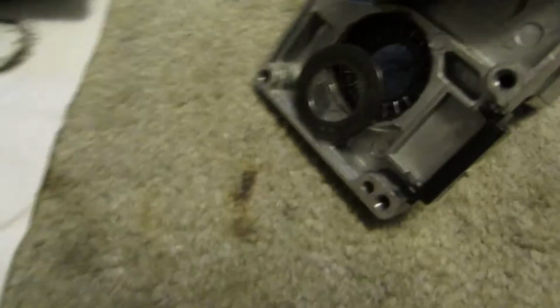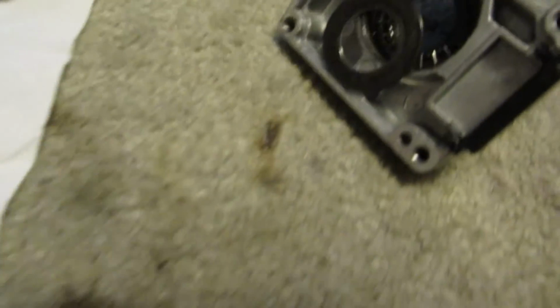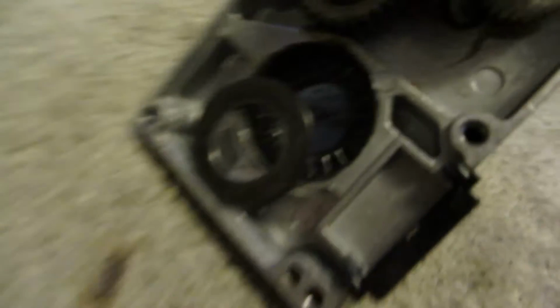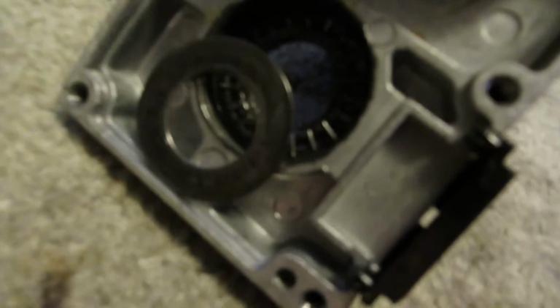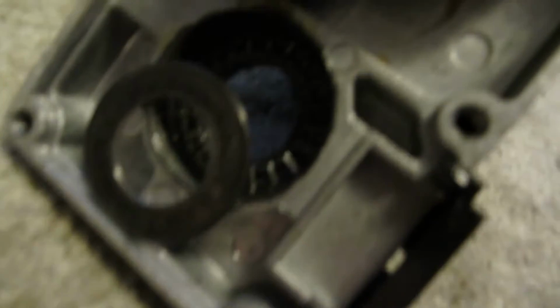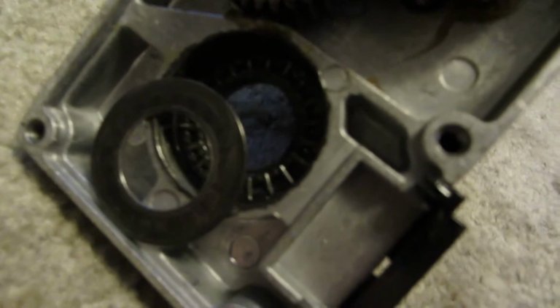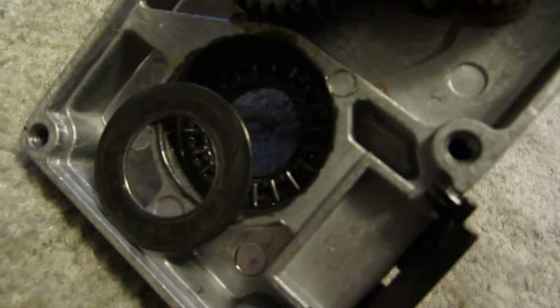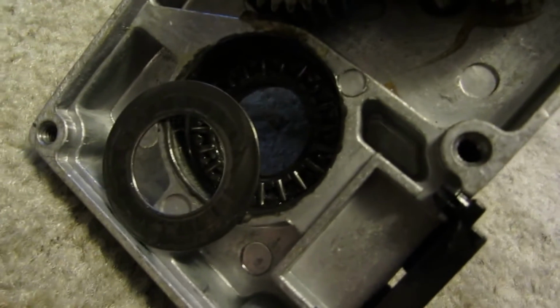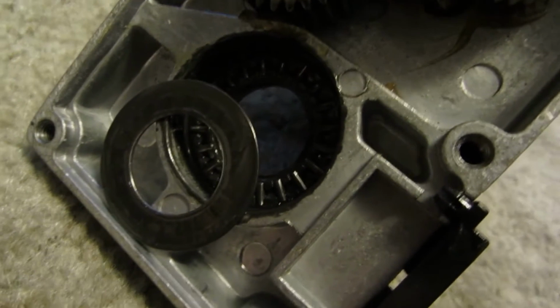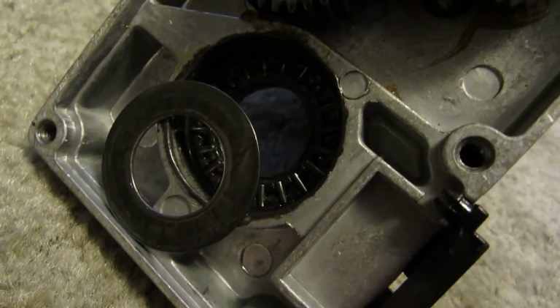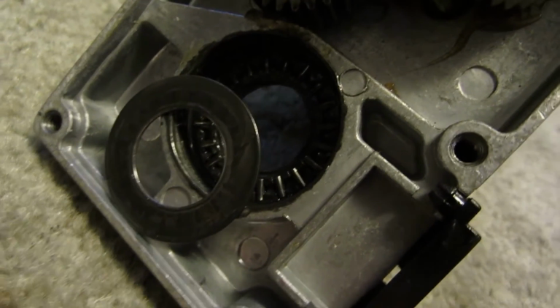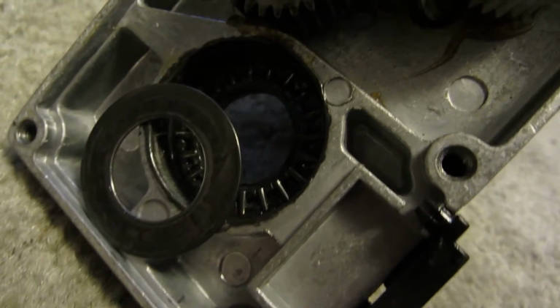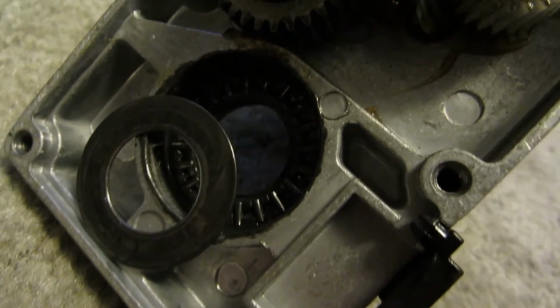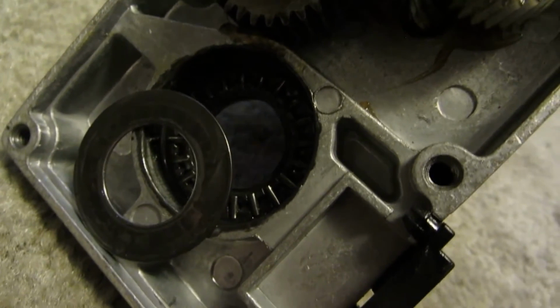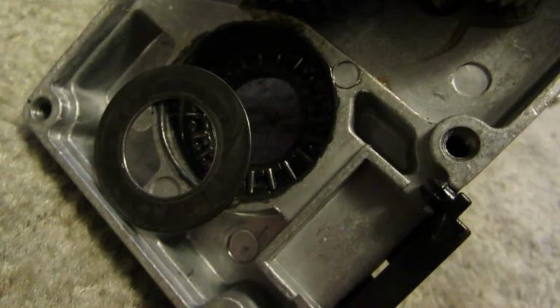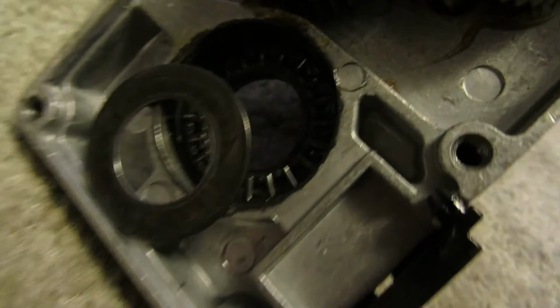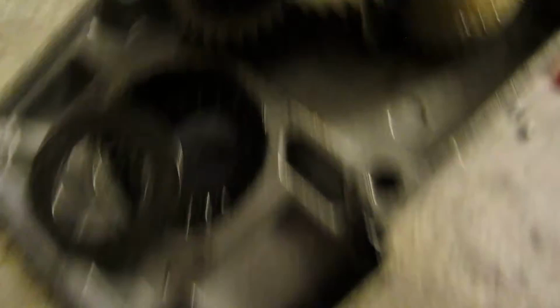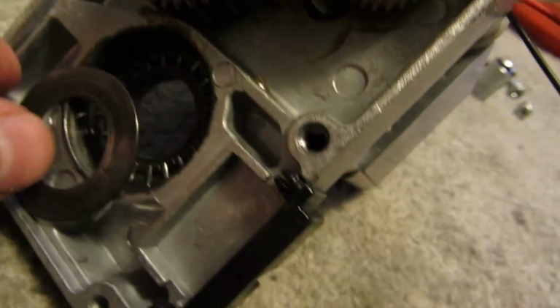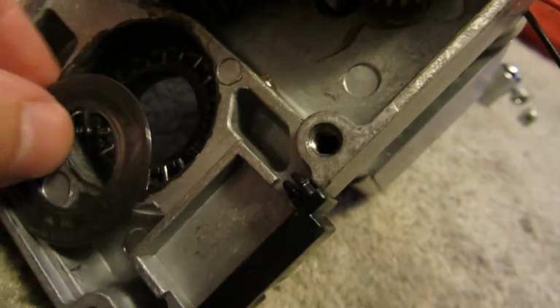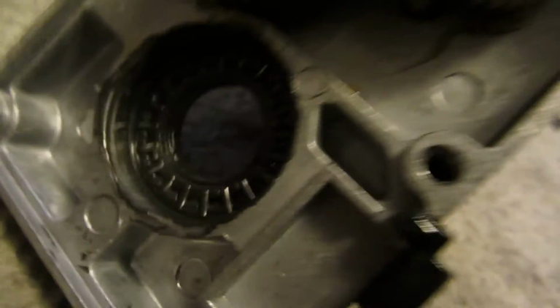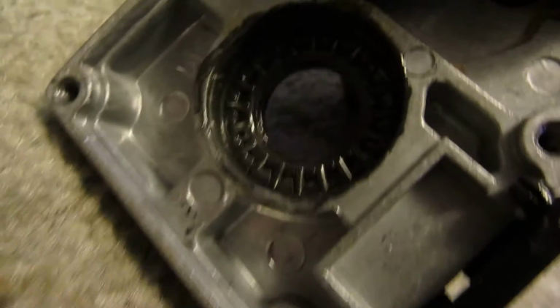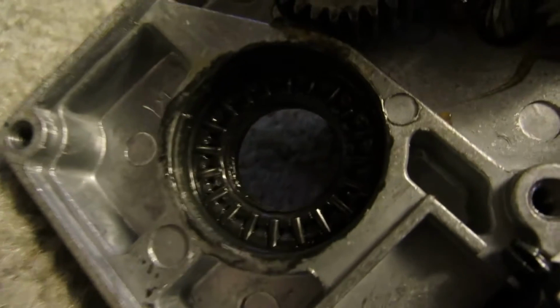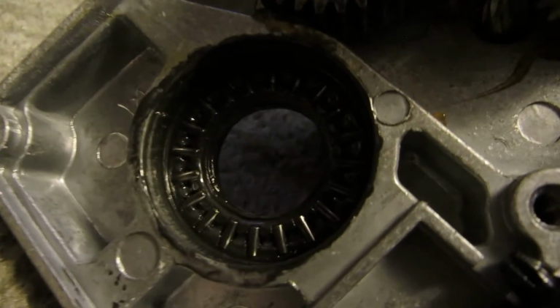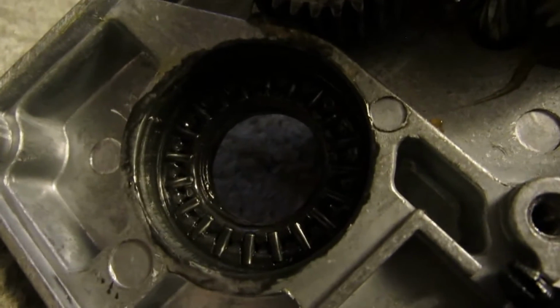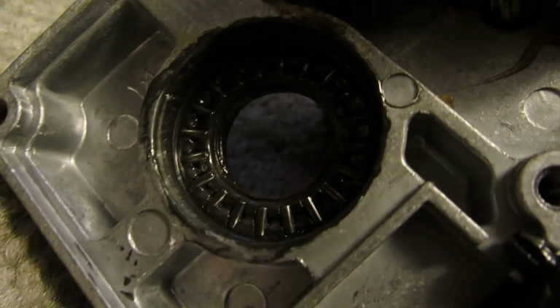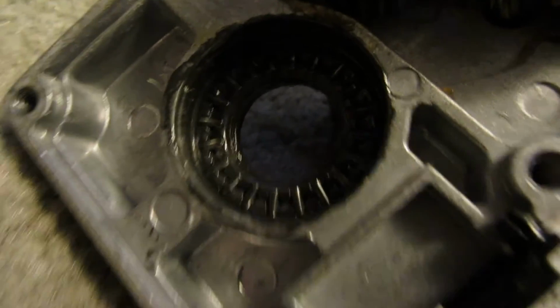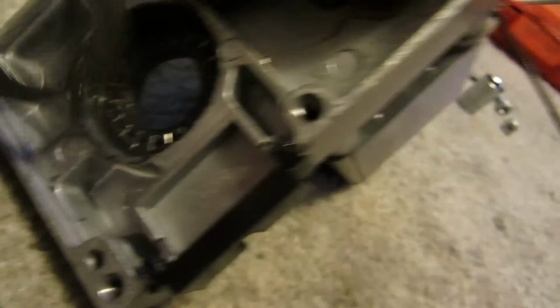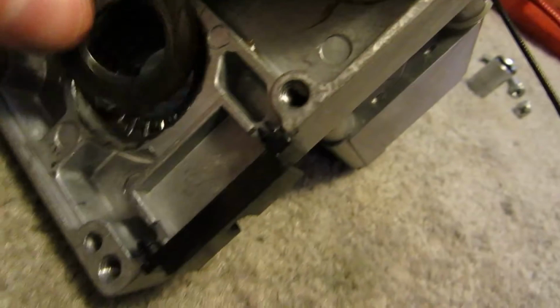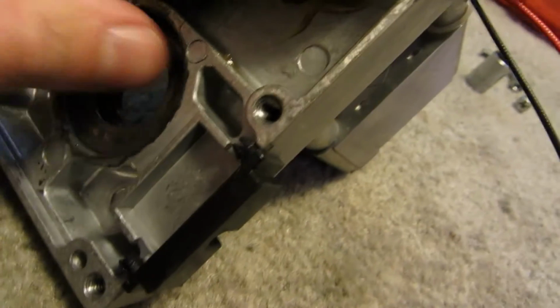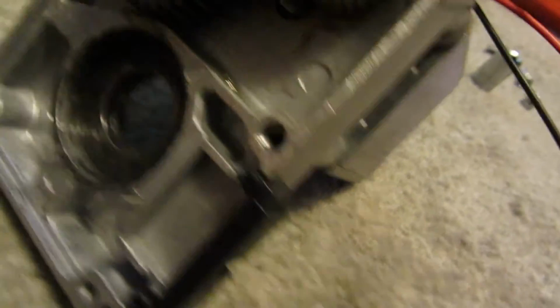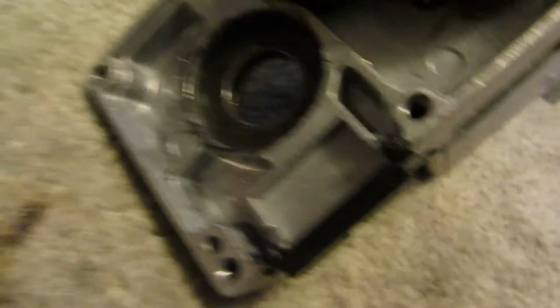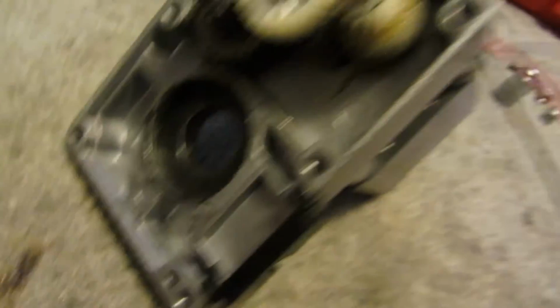And underneath that is a — I think I call that a thrust bearing or a needle bearing. So that sits on there.